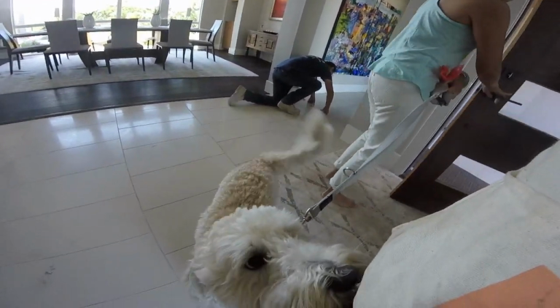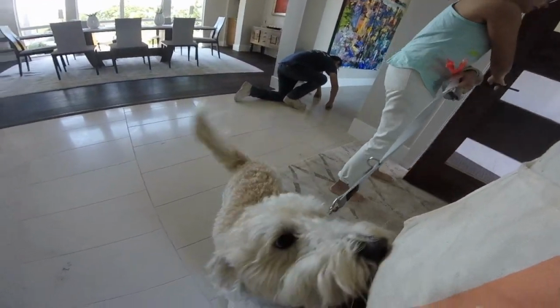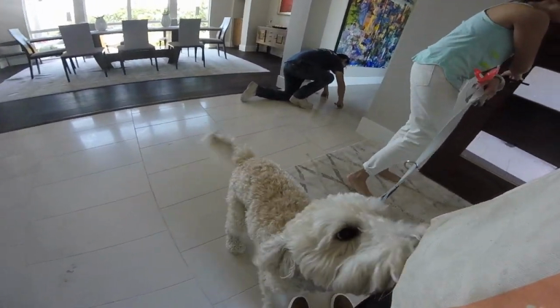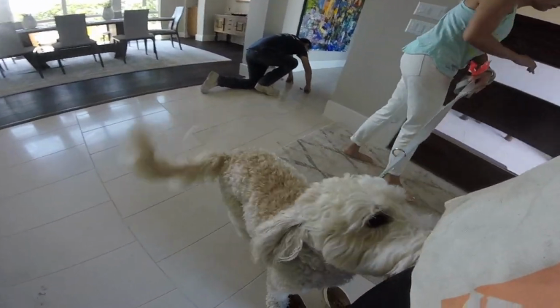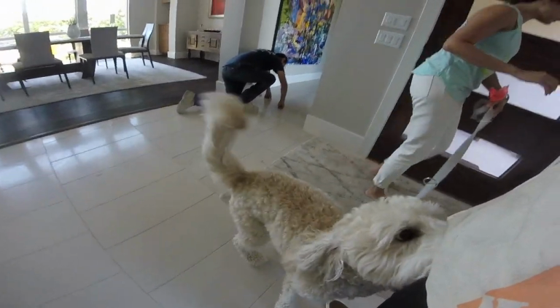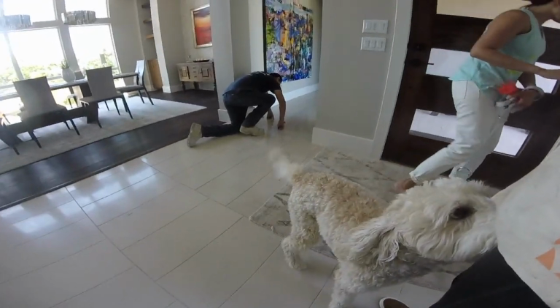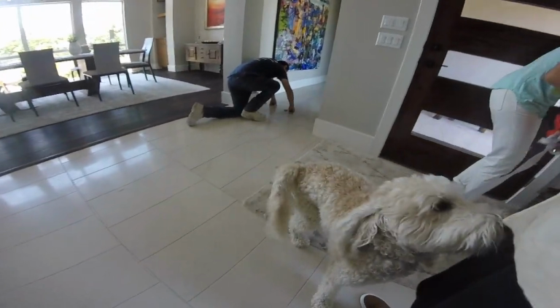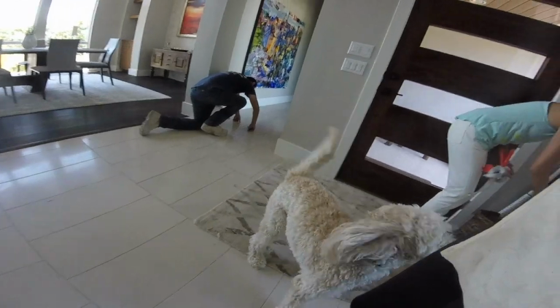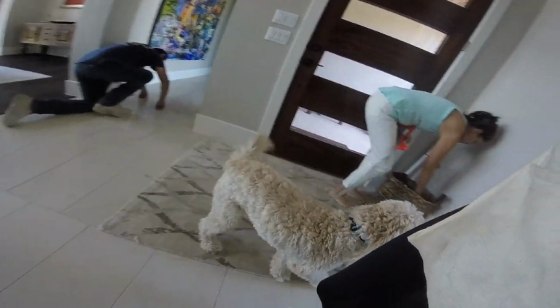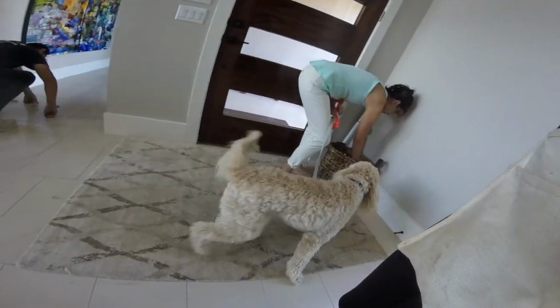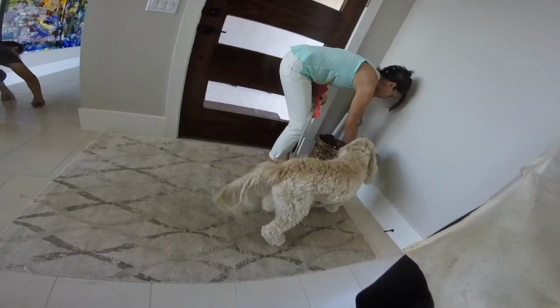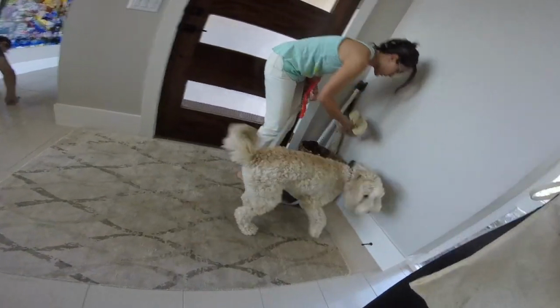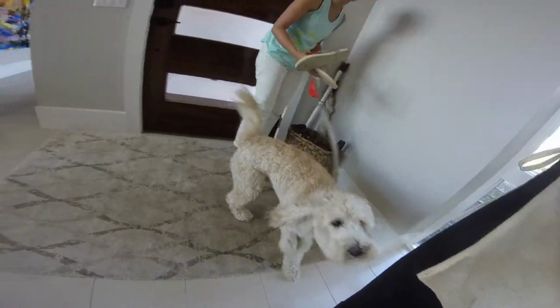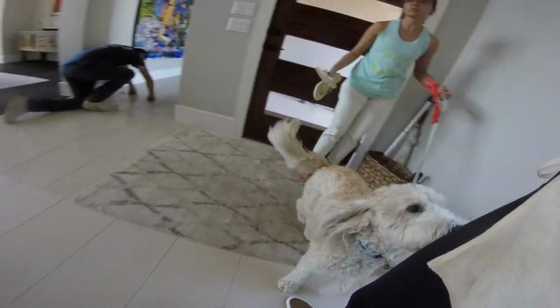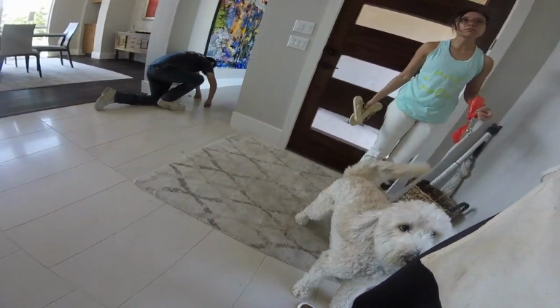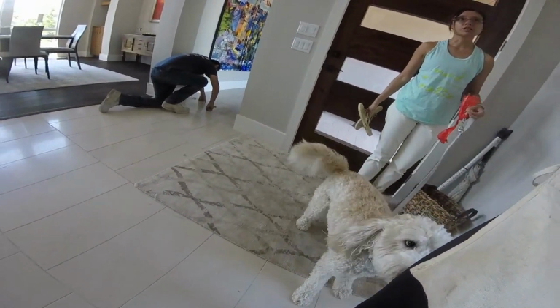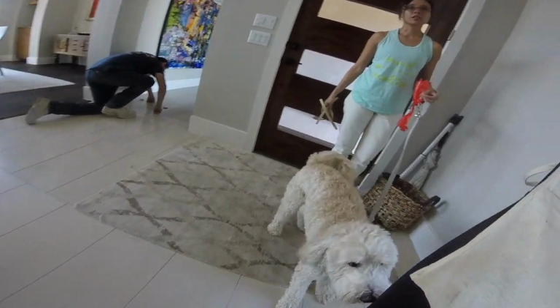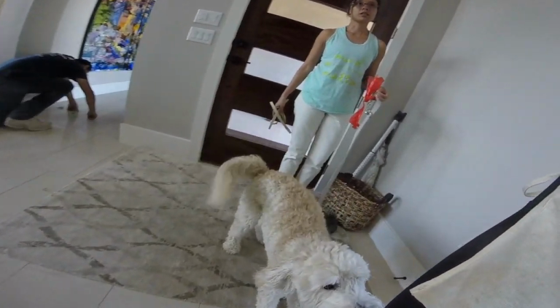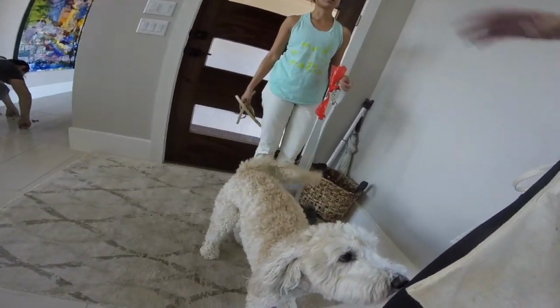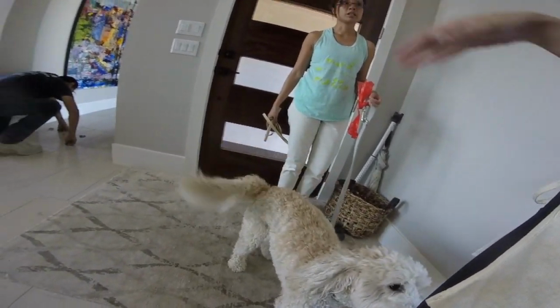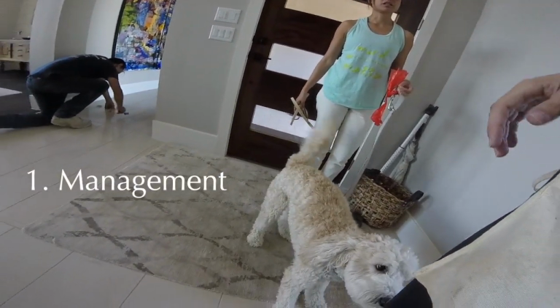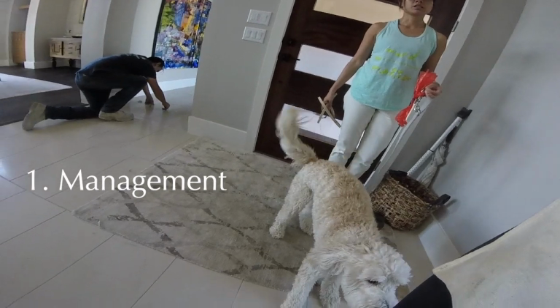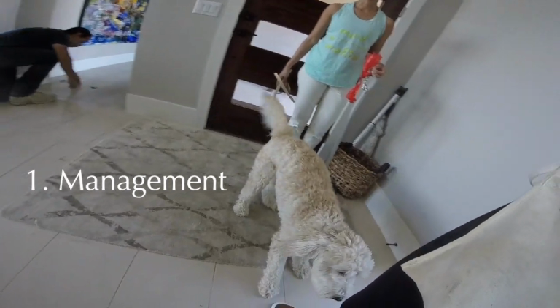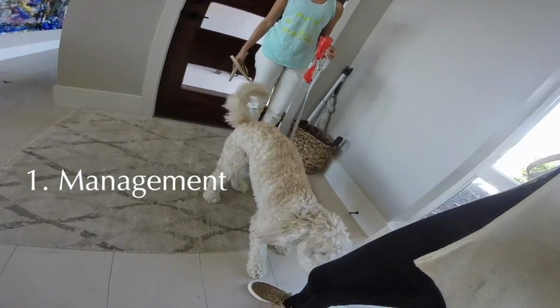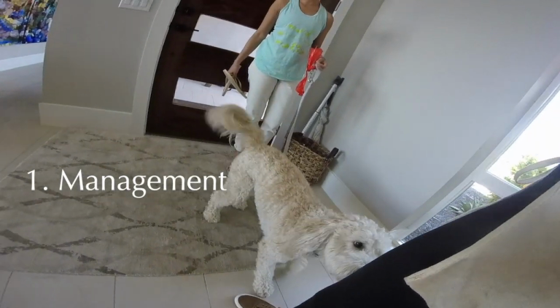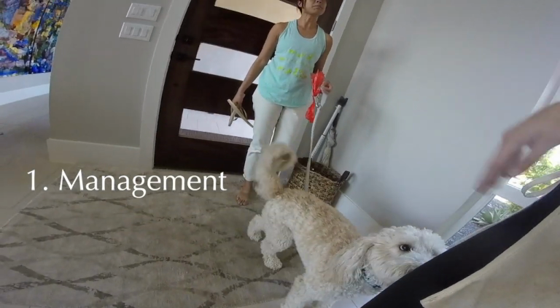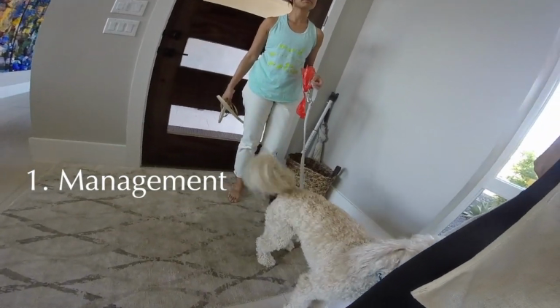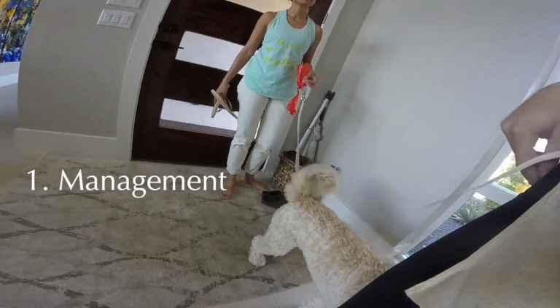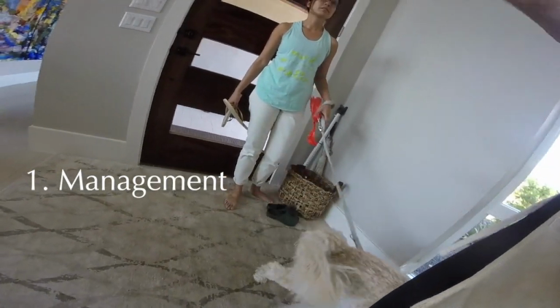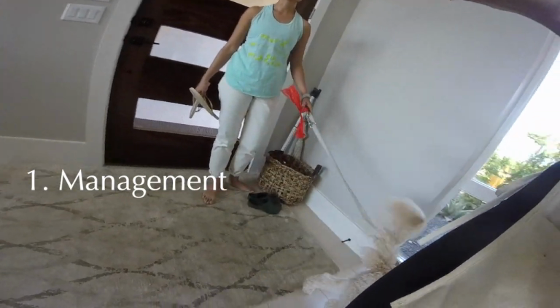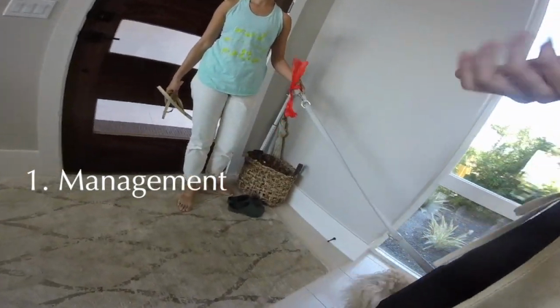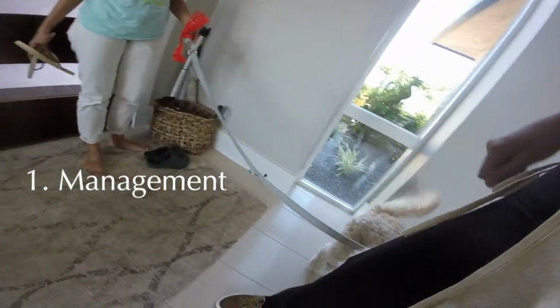Albus has a strong history of practicing jumping. The more he practices this behavior, the more ingrained it will become. Therefore, management or preventing the unwanted behavior is an important component to his training.